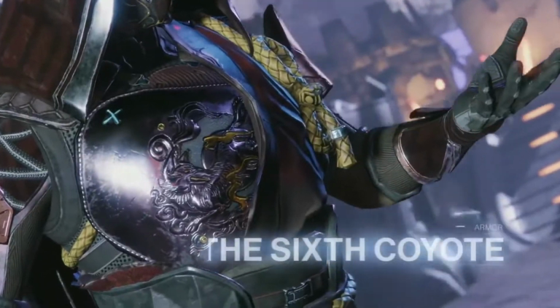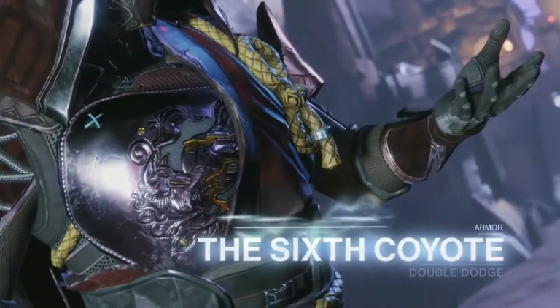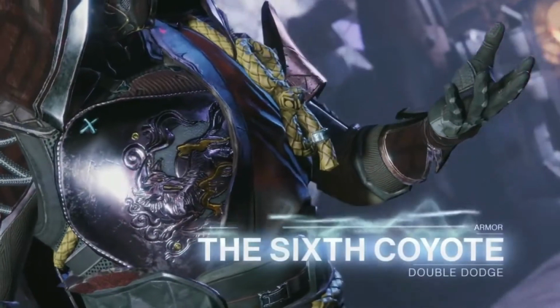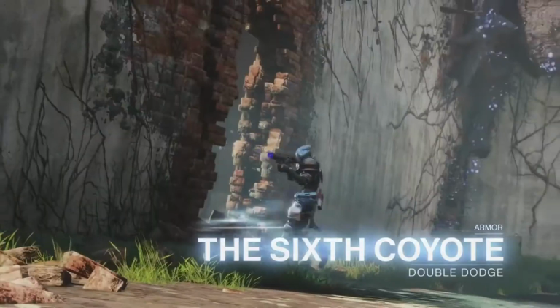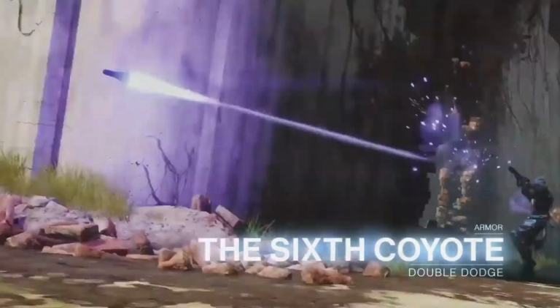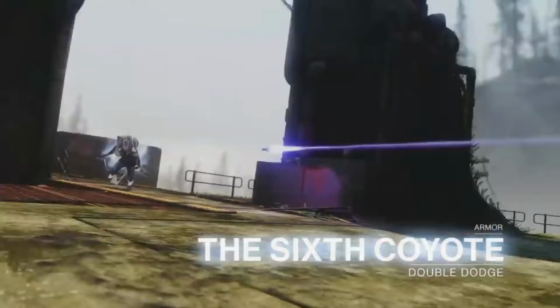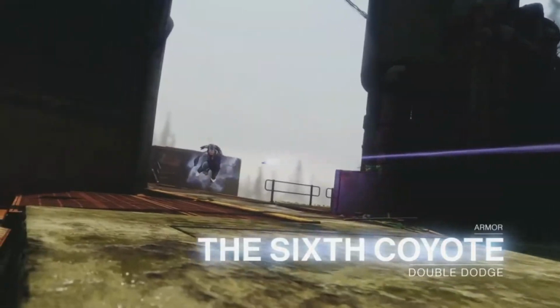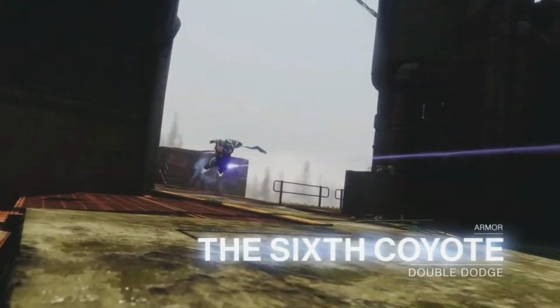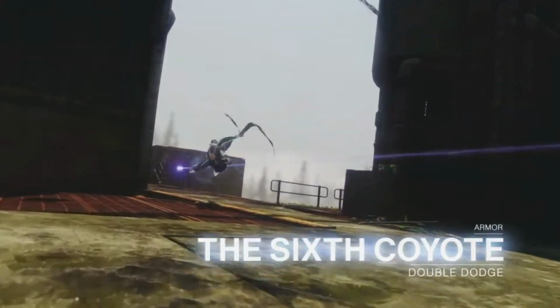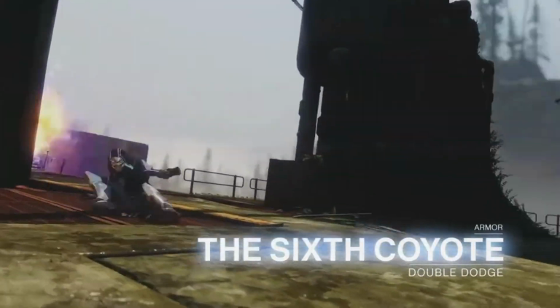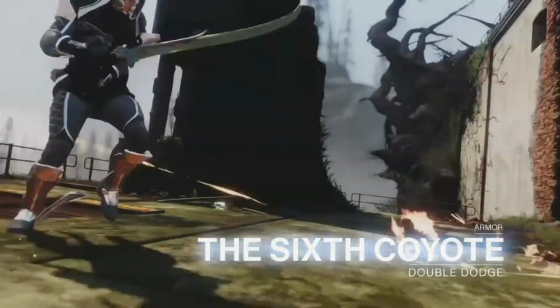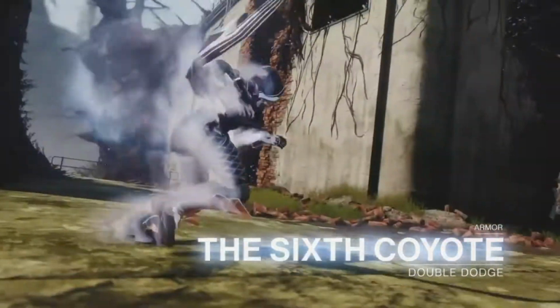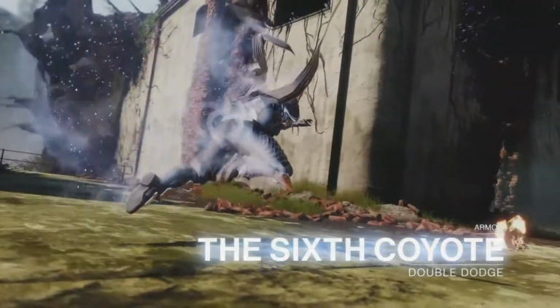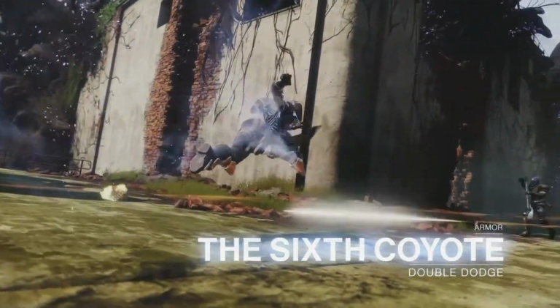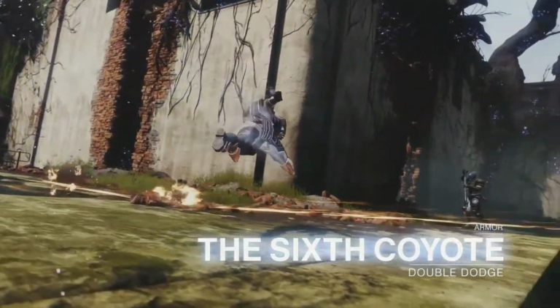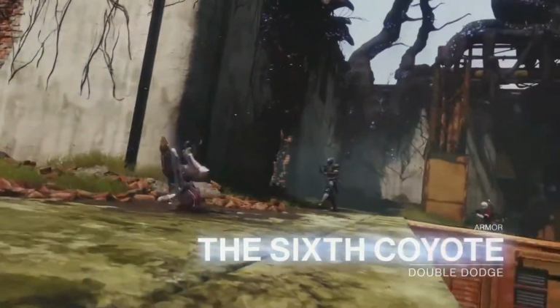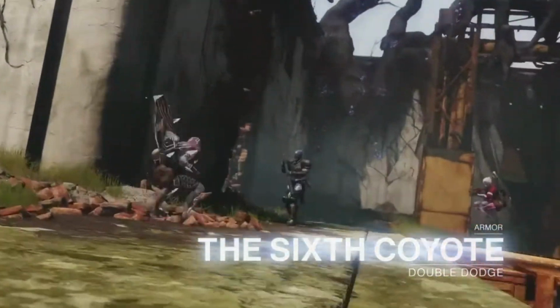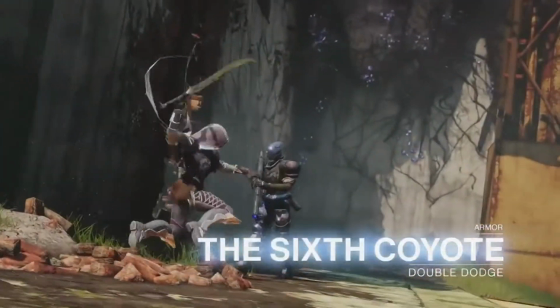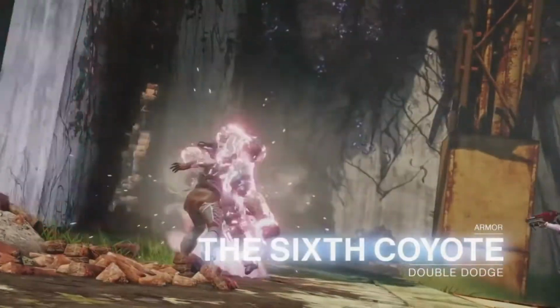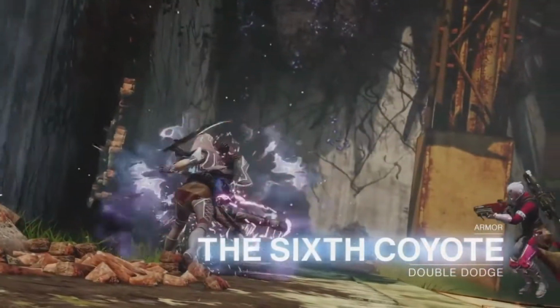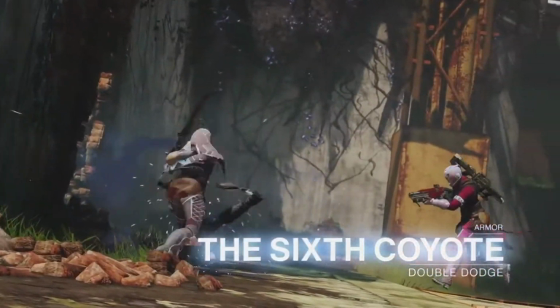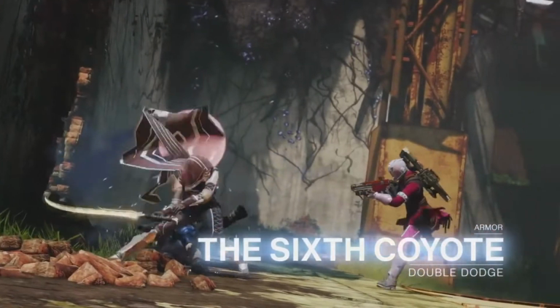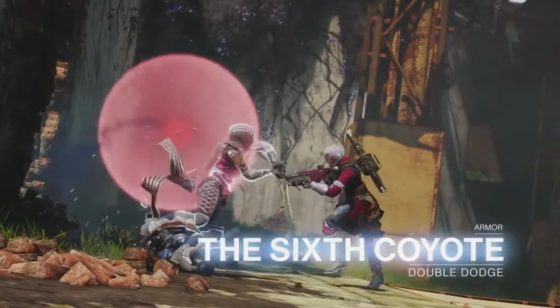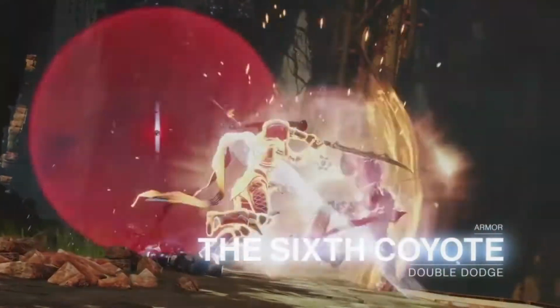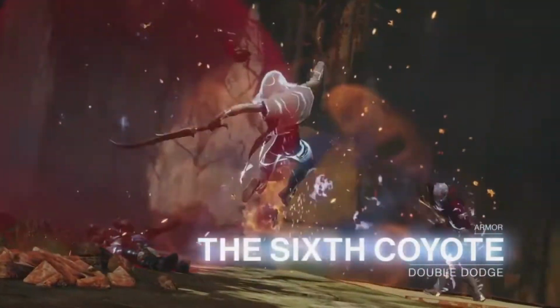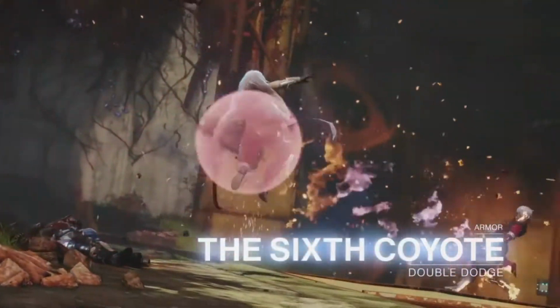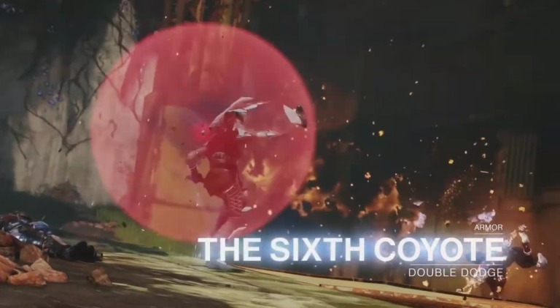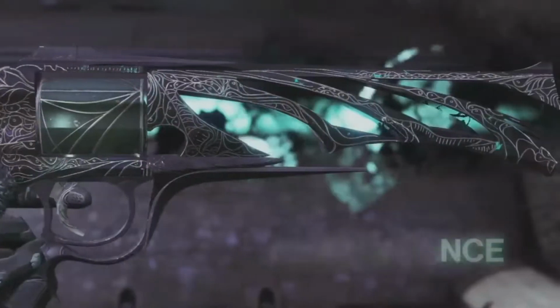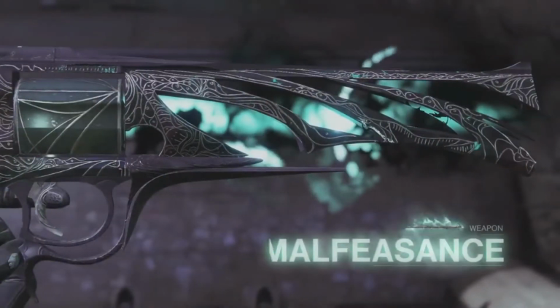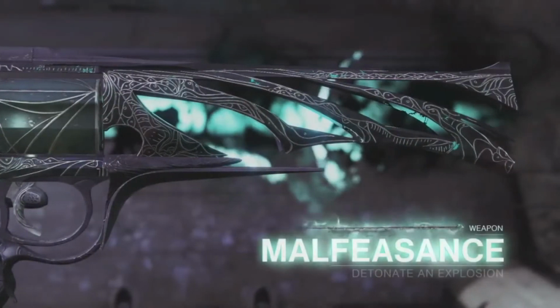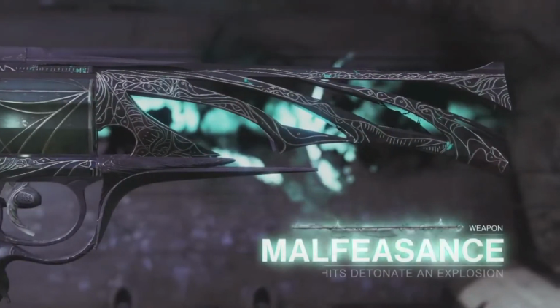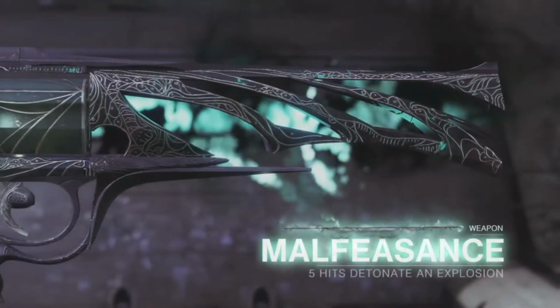Now it looks like we have a chest piece armor for the Hunter, 6 Coyote, which grants double dodge. So this would be kind of cool for juking people out and maybe getting multi-kills if they're close by.